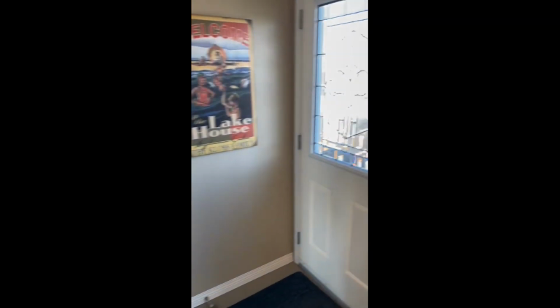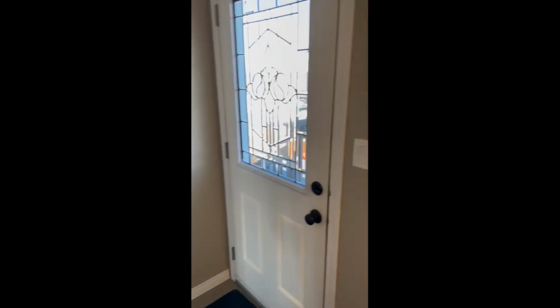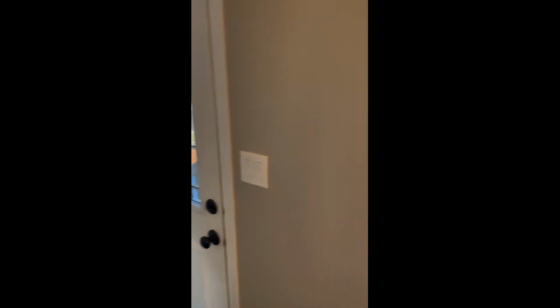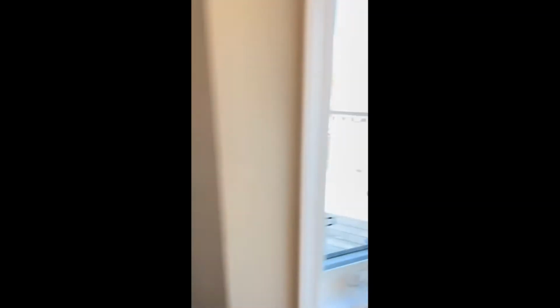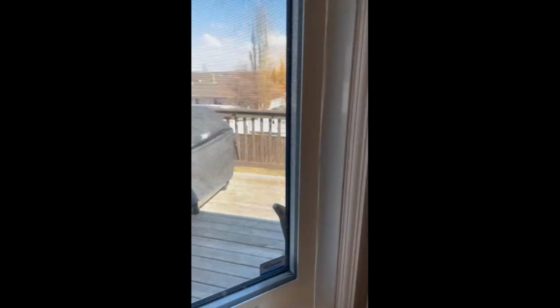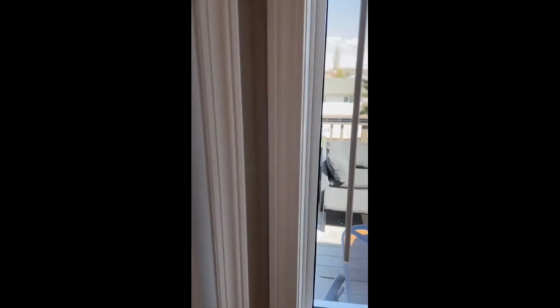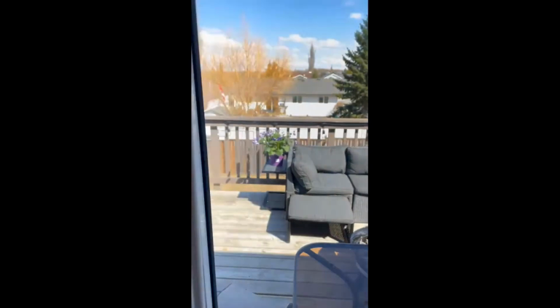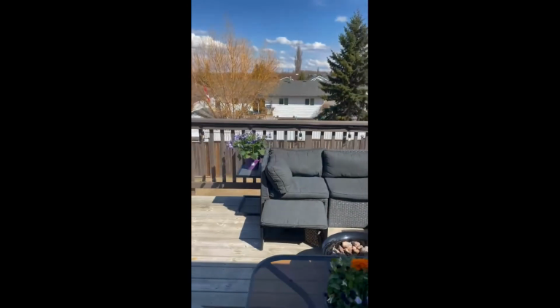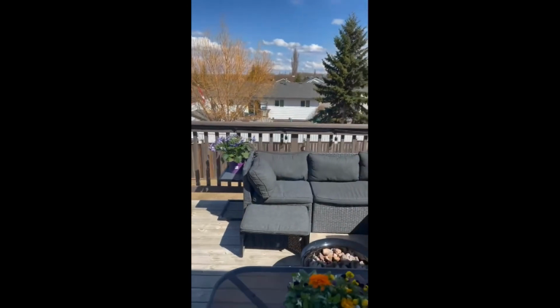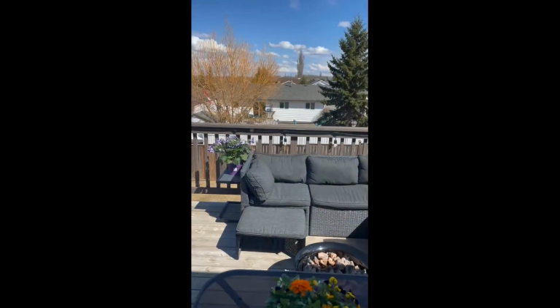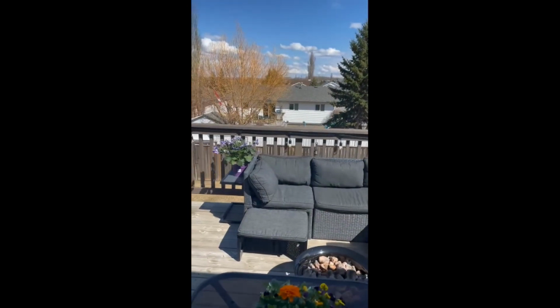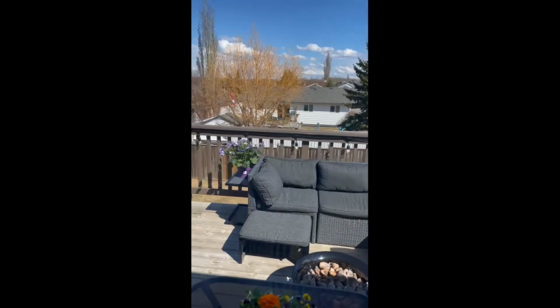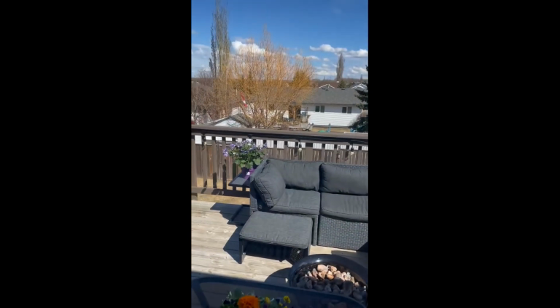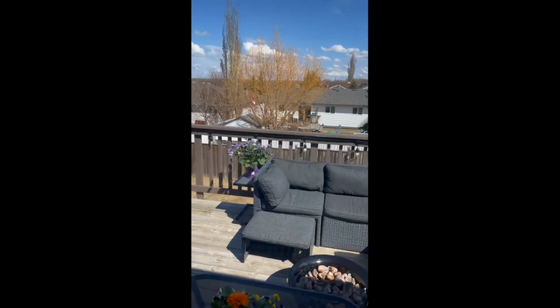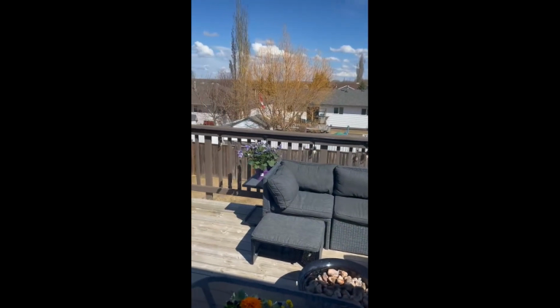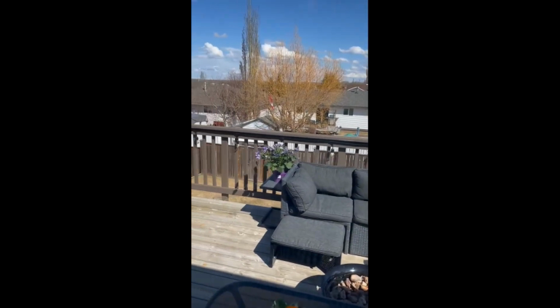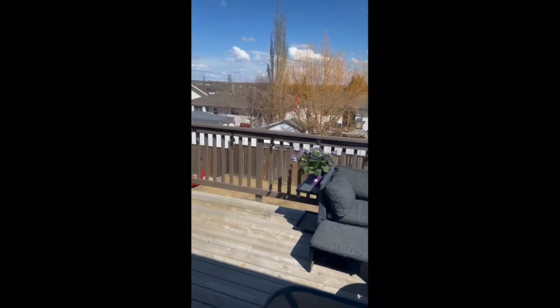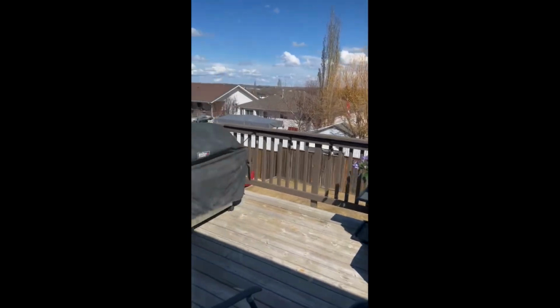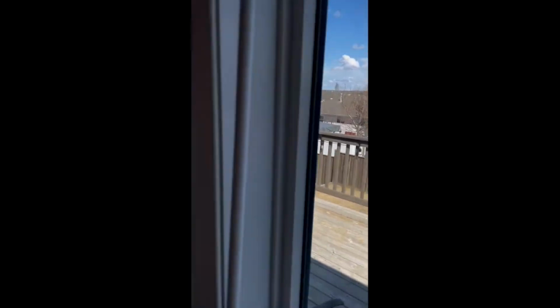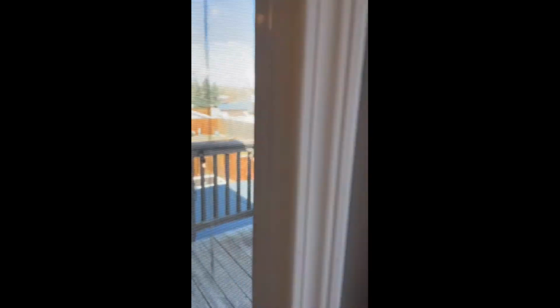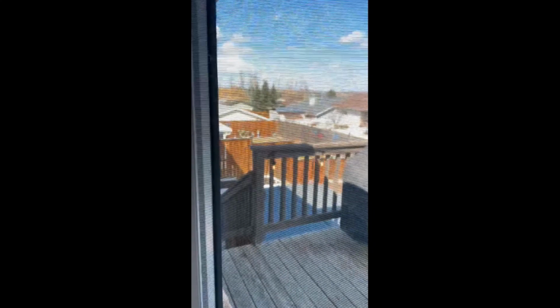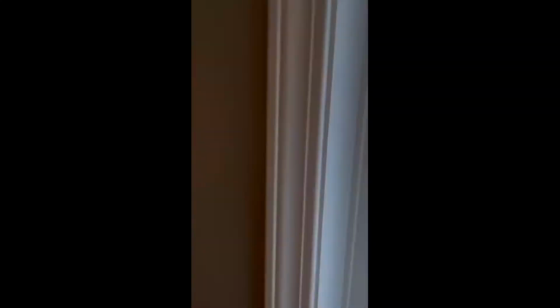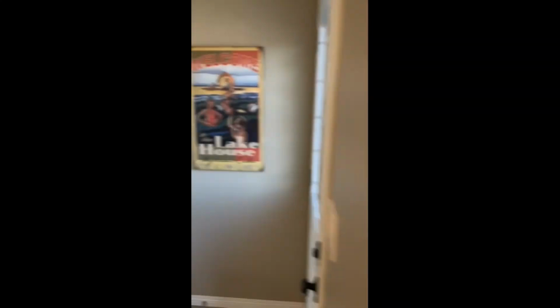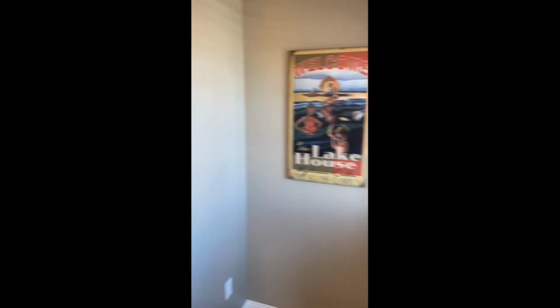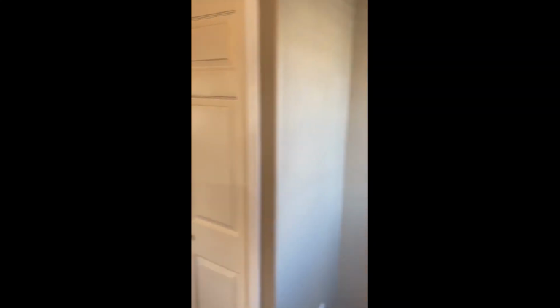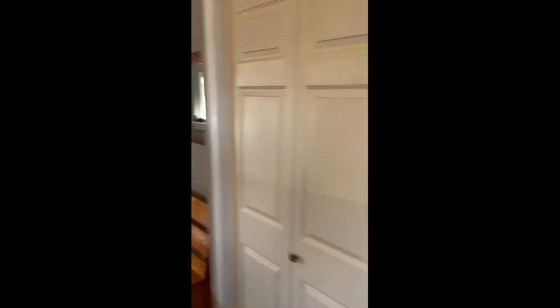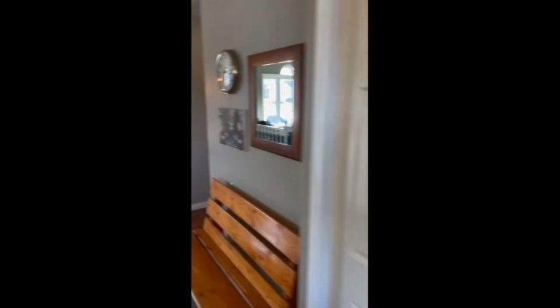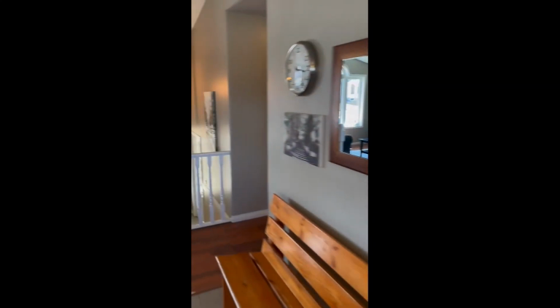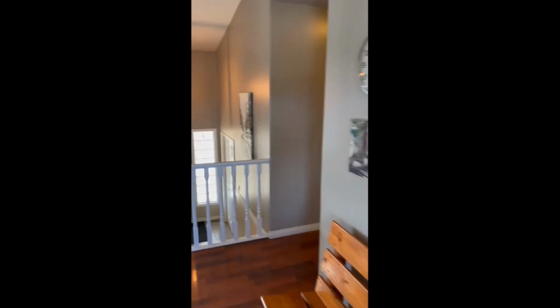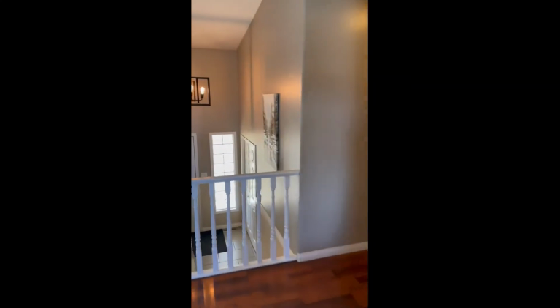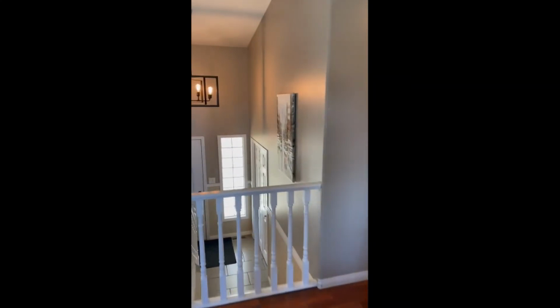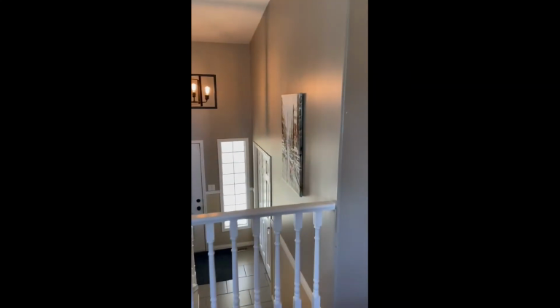We'll go out to the great backyard after. So we've got five bedrooms in the place.